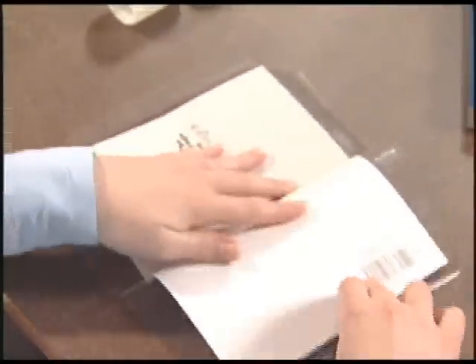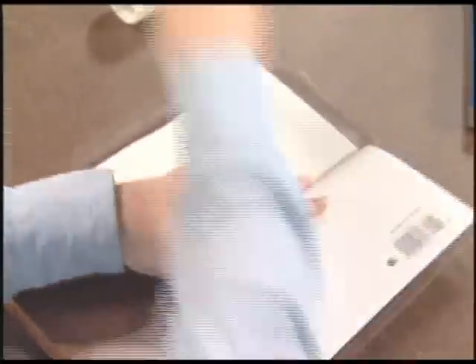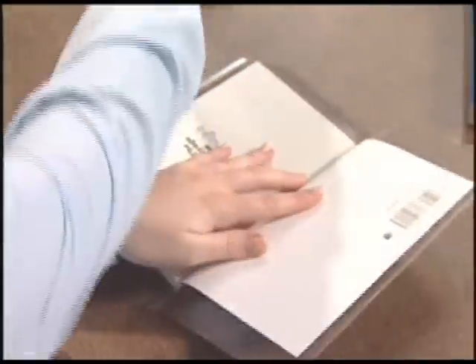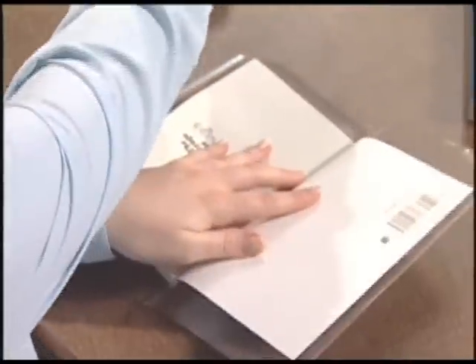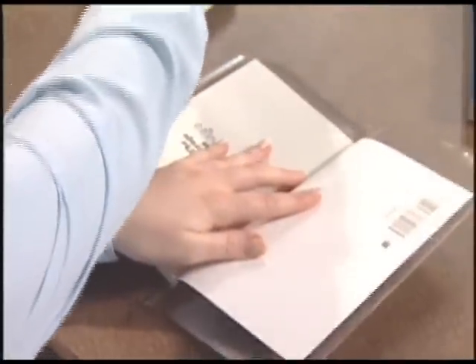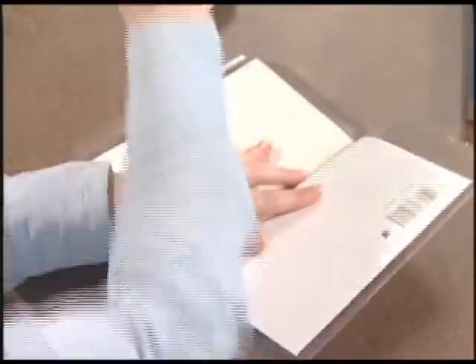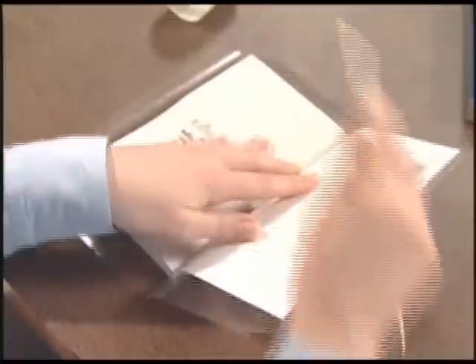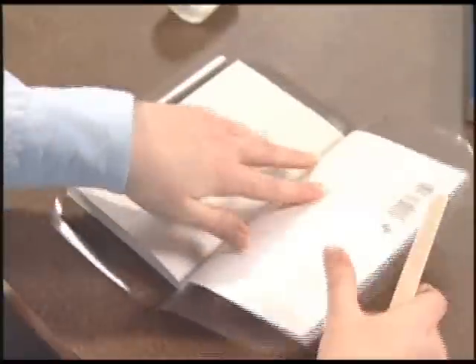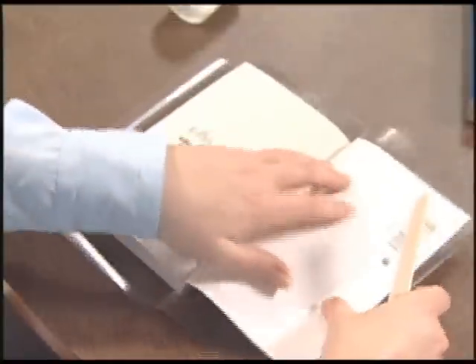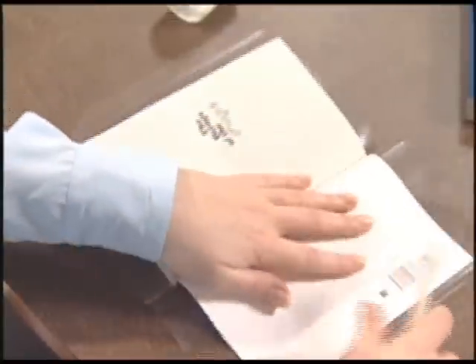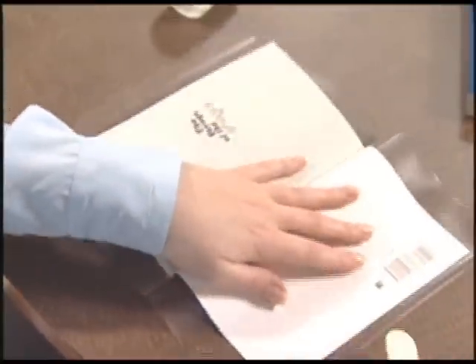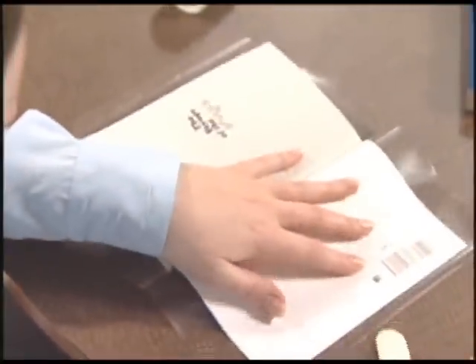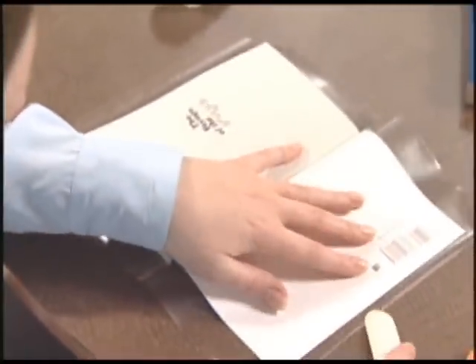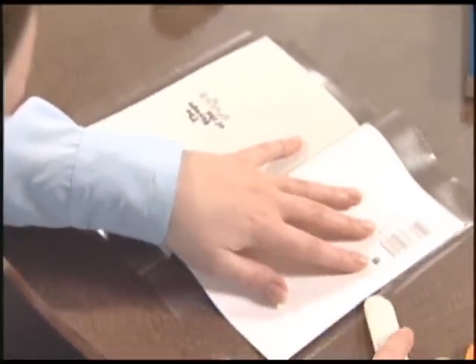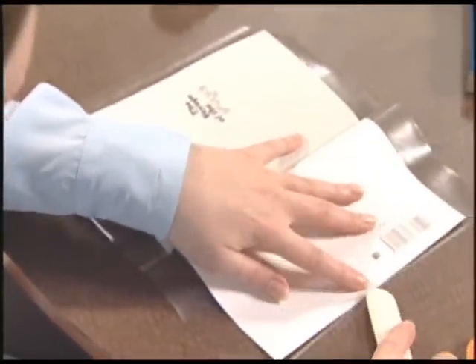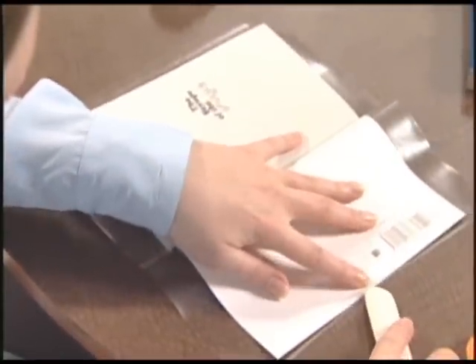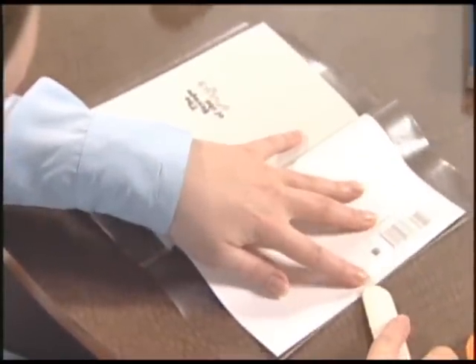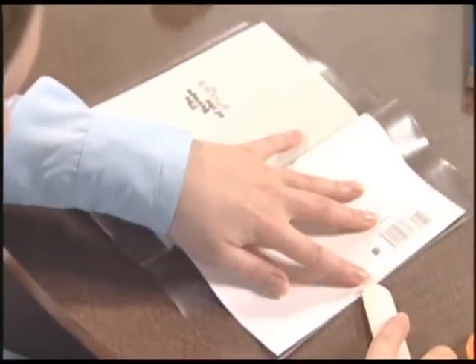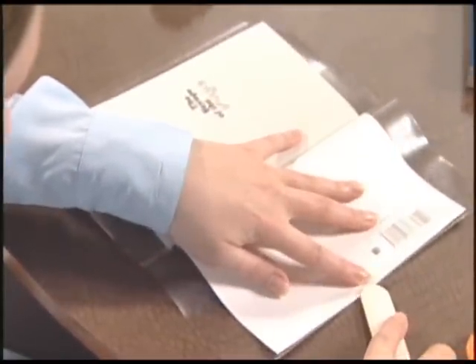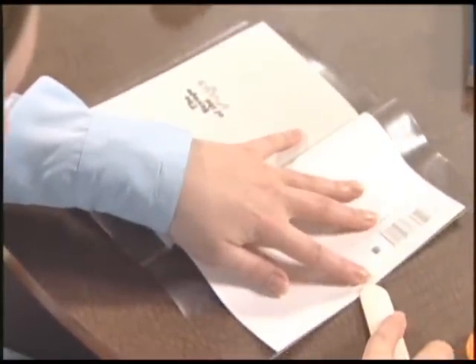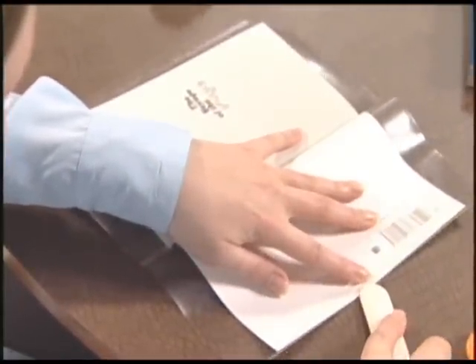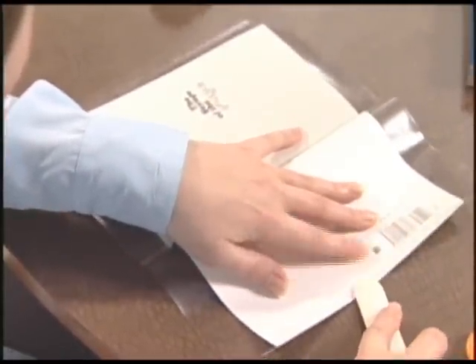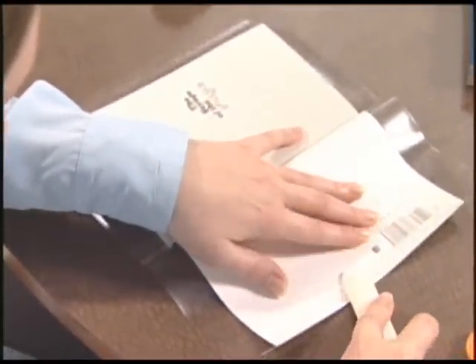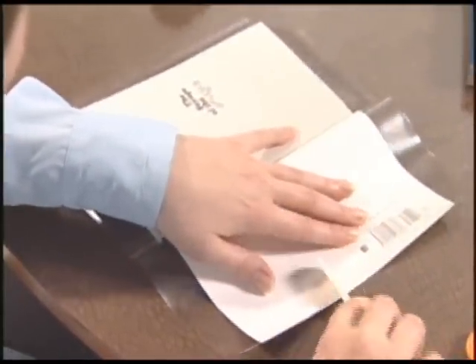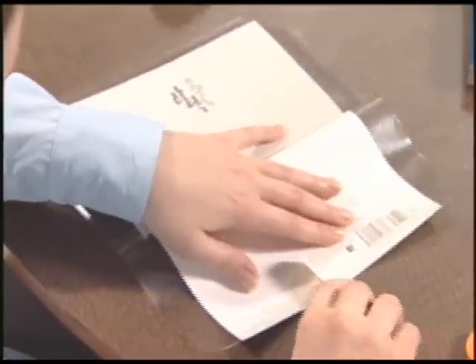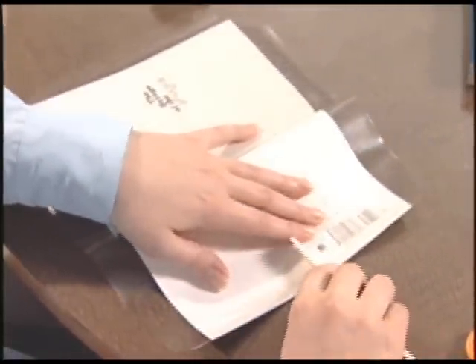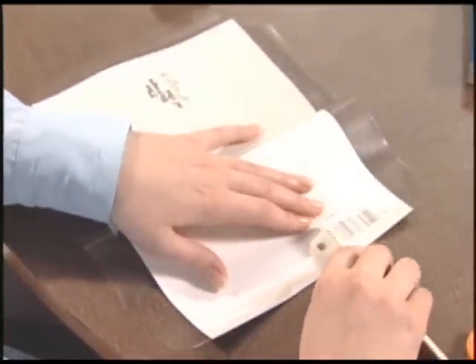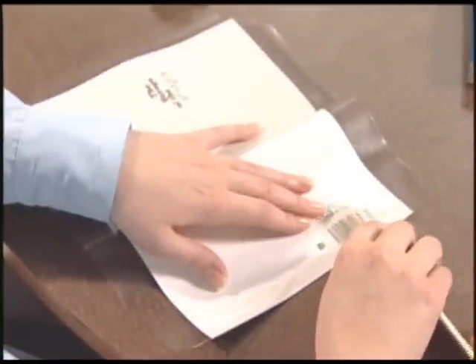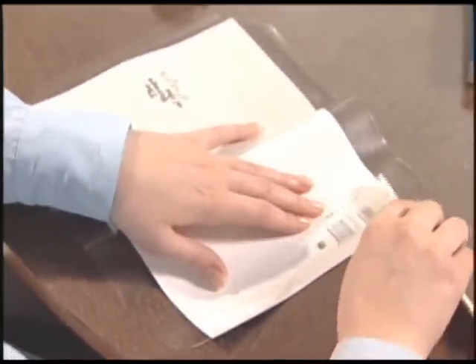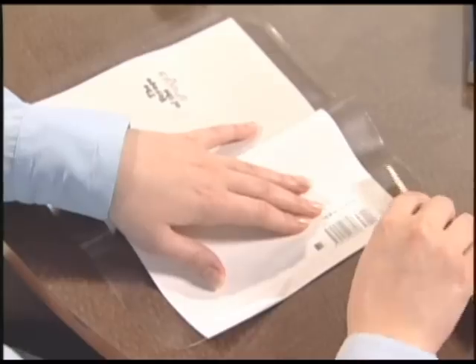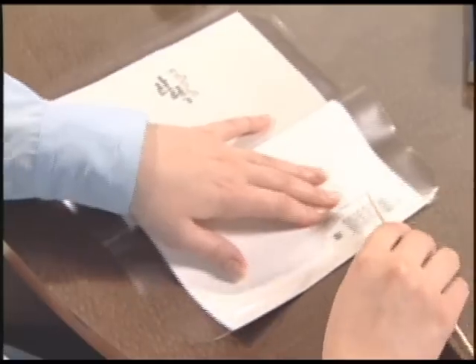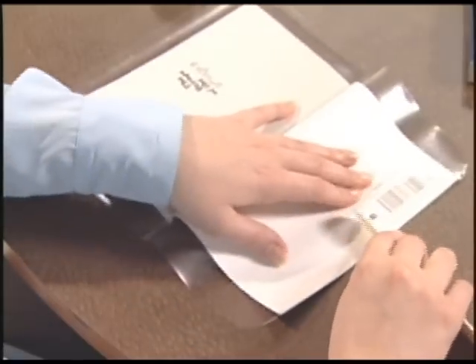Next, fold the remaining film over onto the inside cover. Press it down and smooth the film with a bone folder.